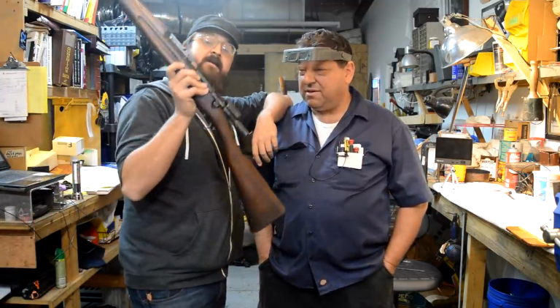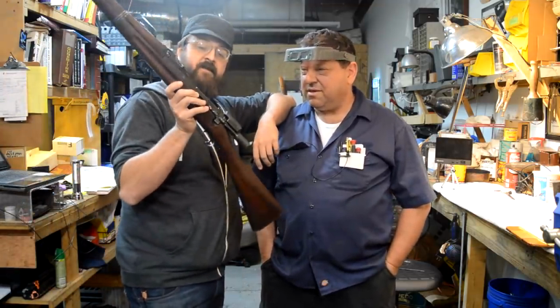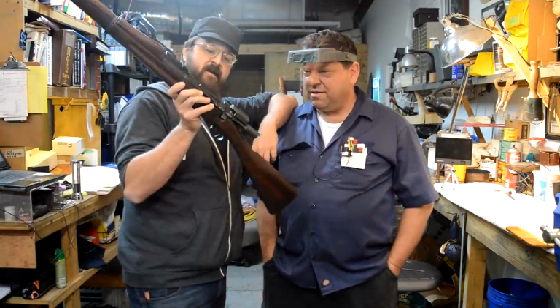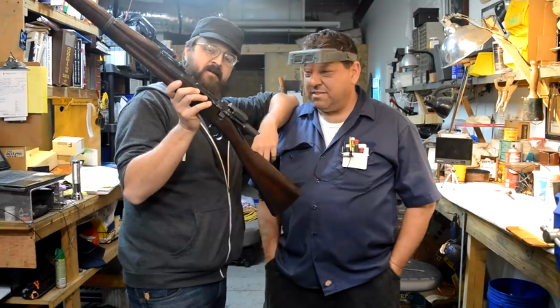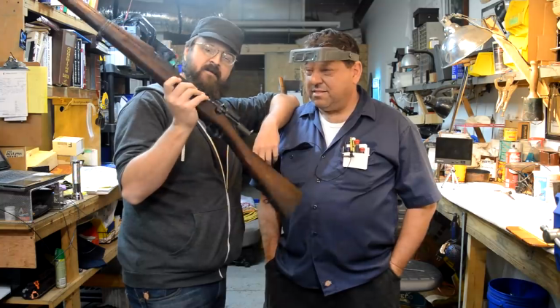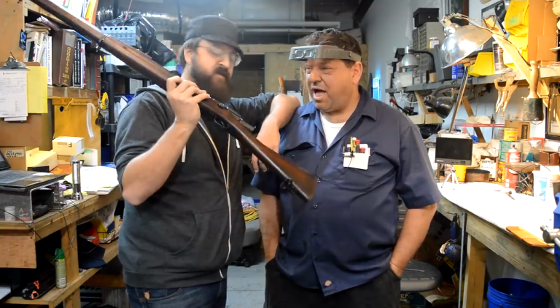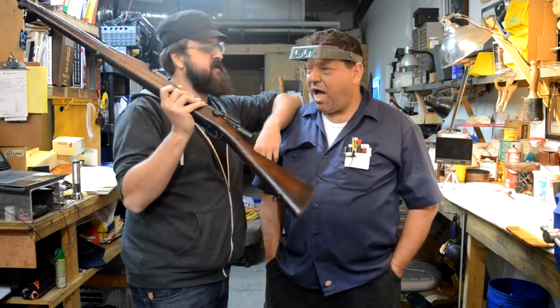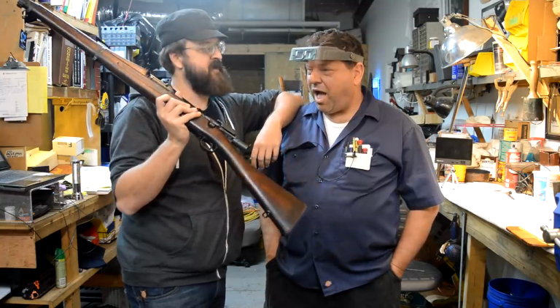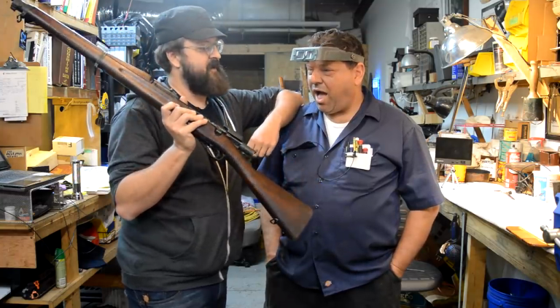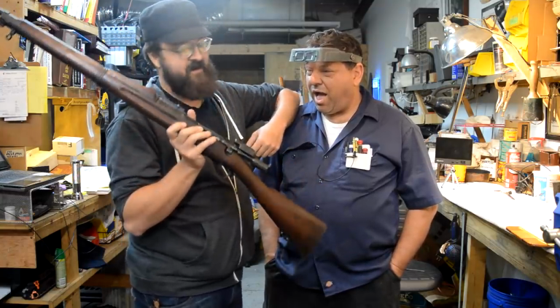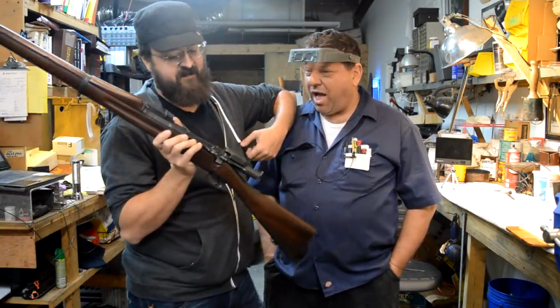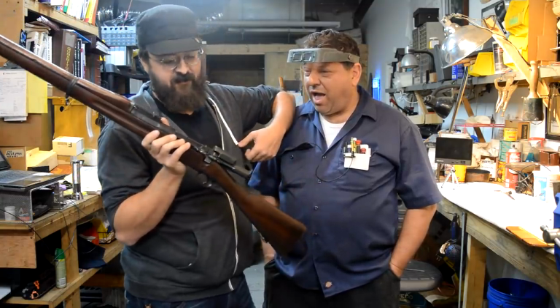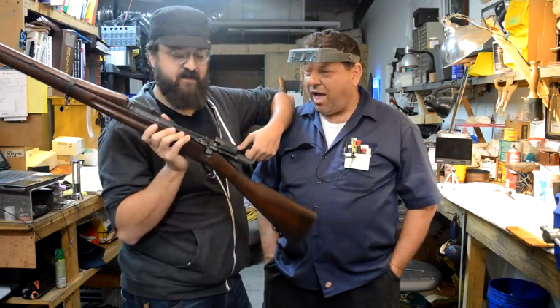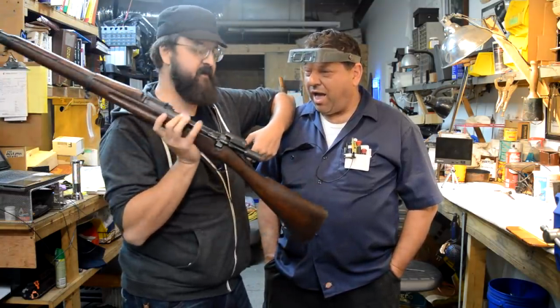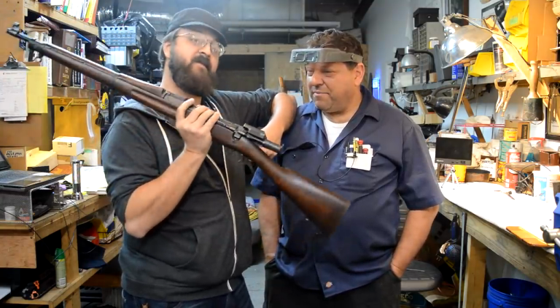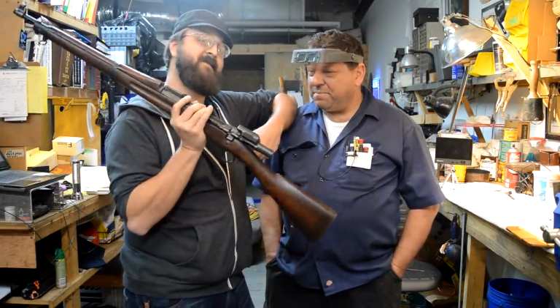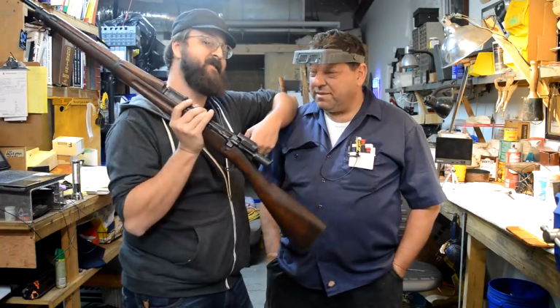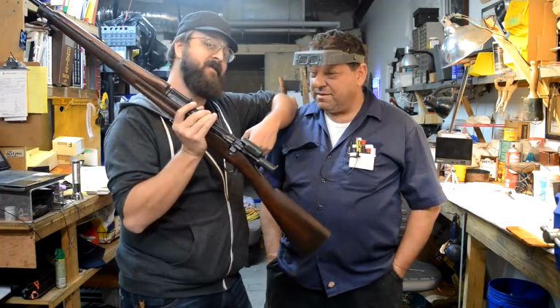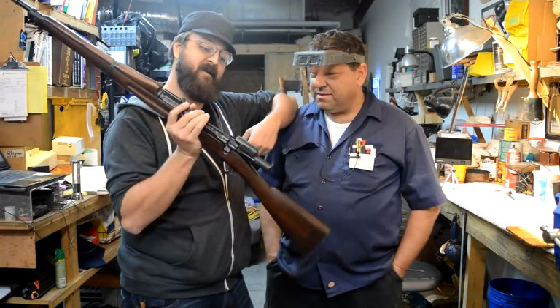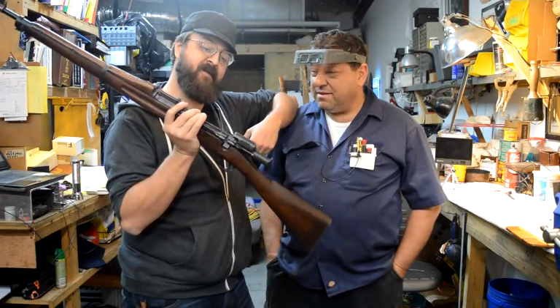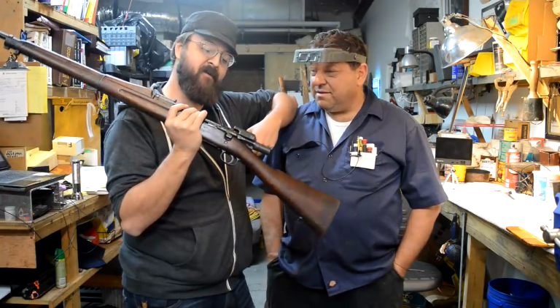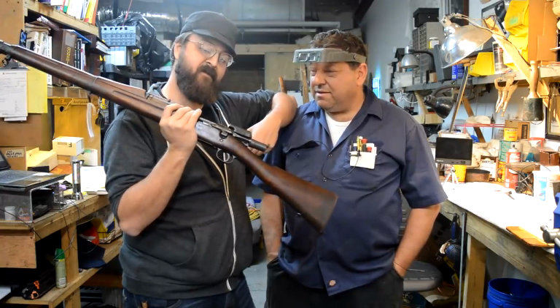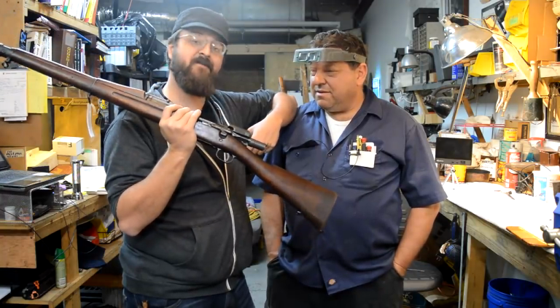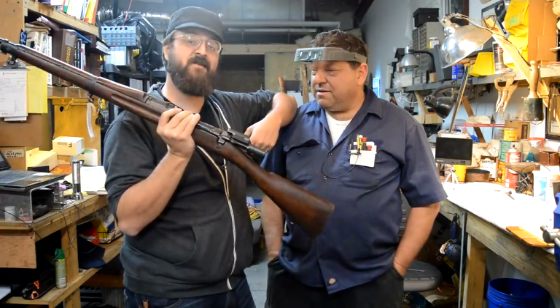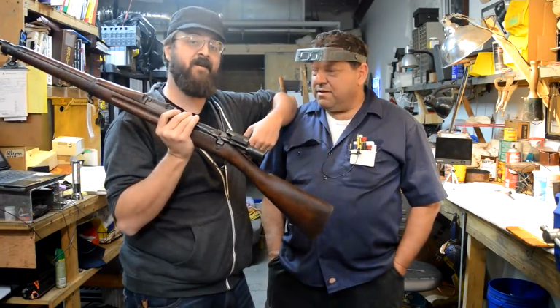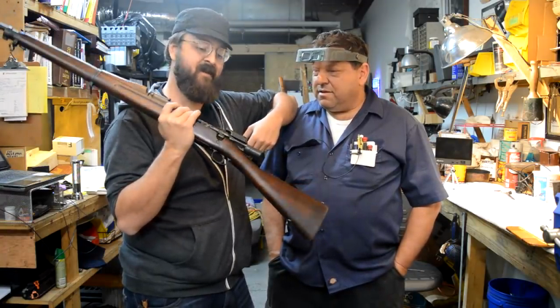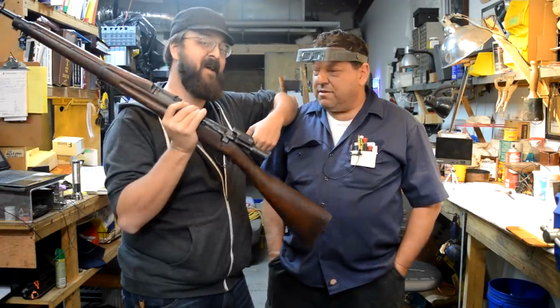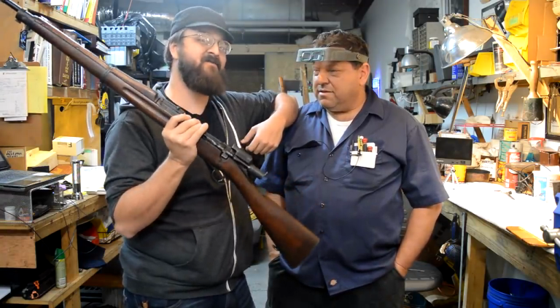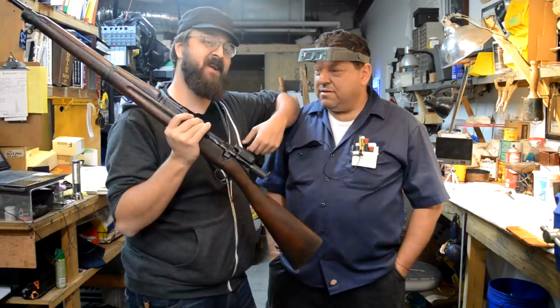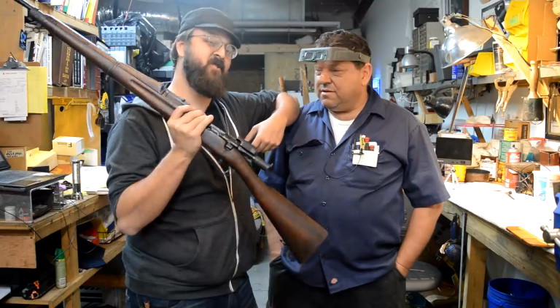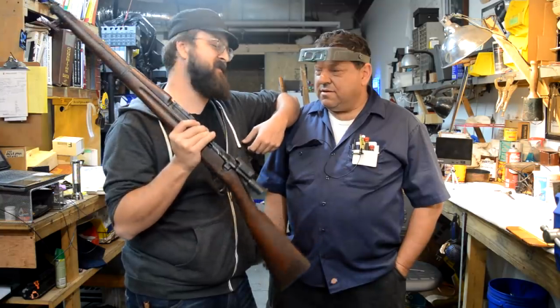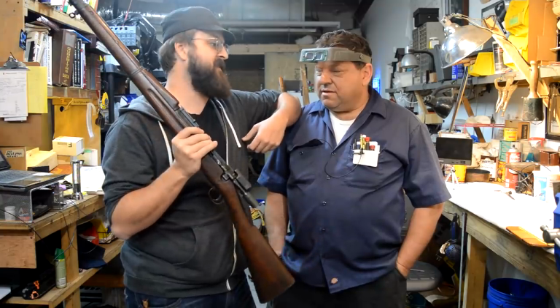We have this turn-of-the-century doohickey, and unfortunately it looks like somebody's been inside this gun and replaced a part or two when they really shouldn't have, because mathematically it don't check, and it's trying to eat itself alive.